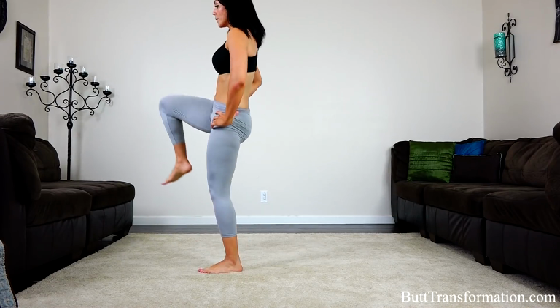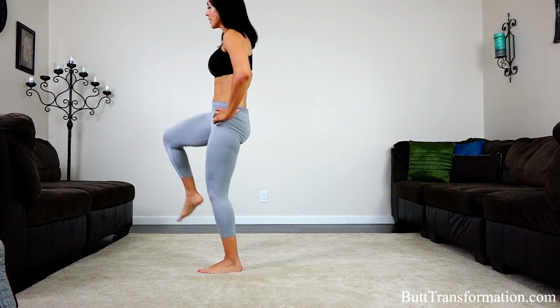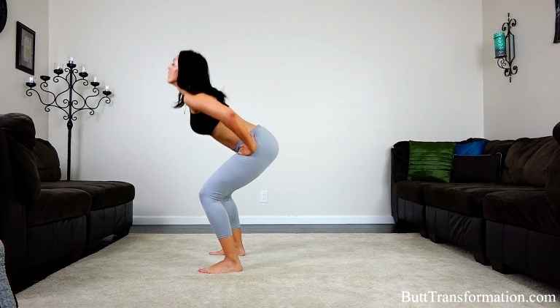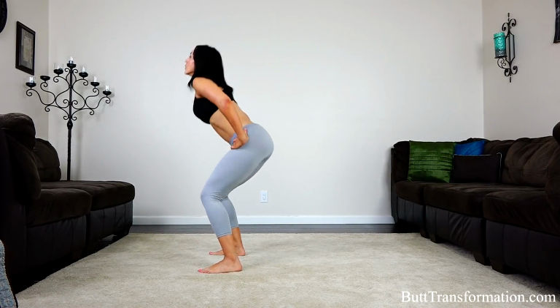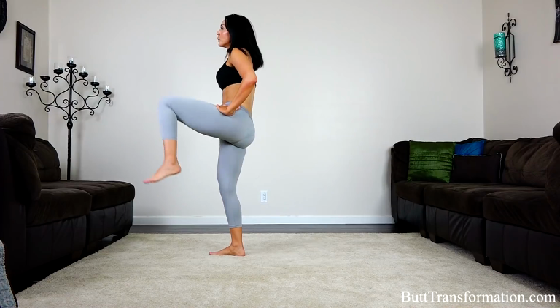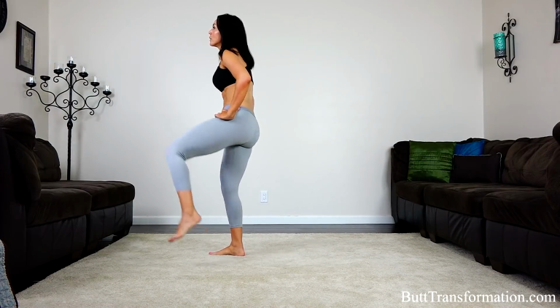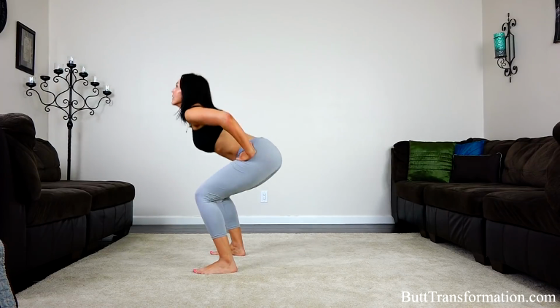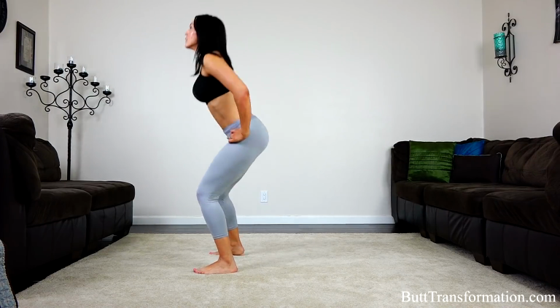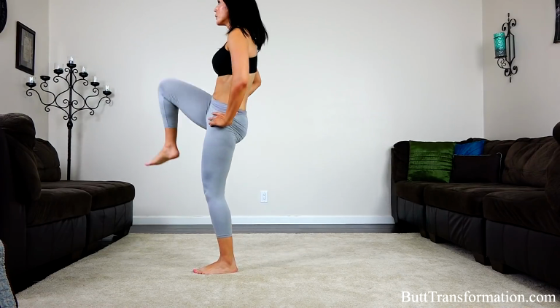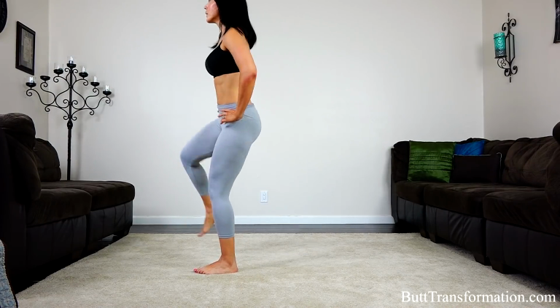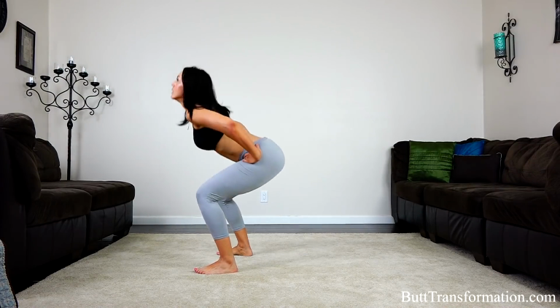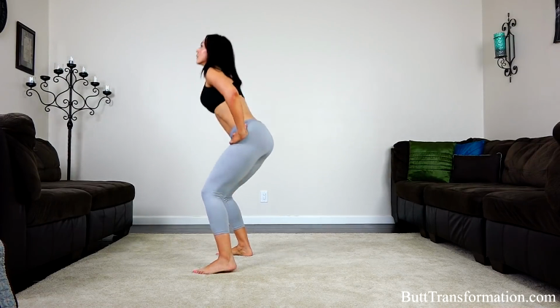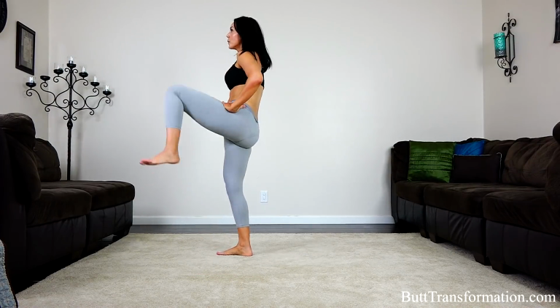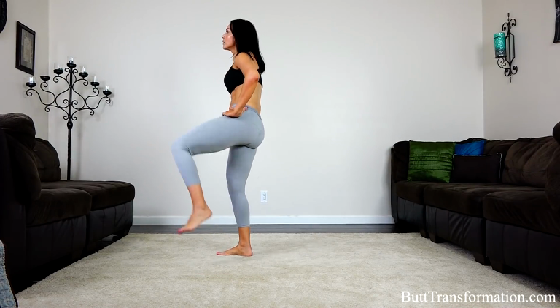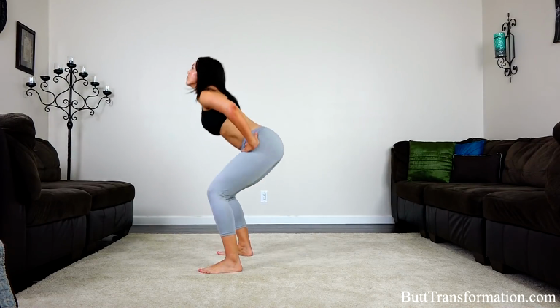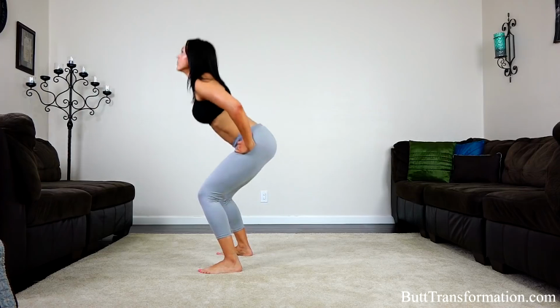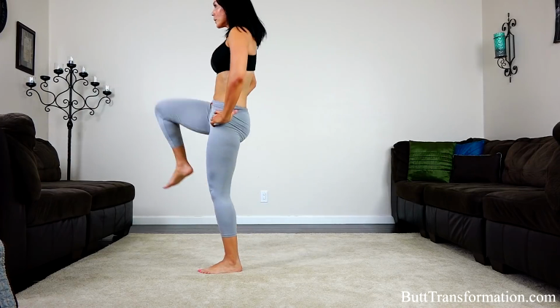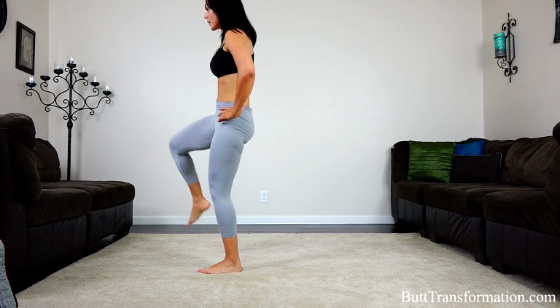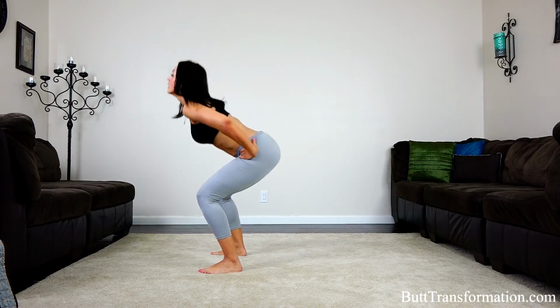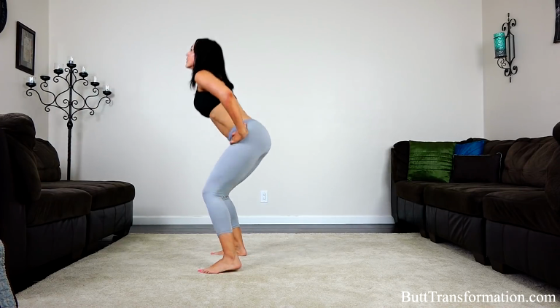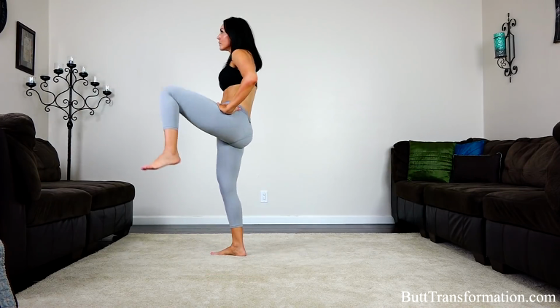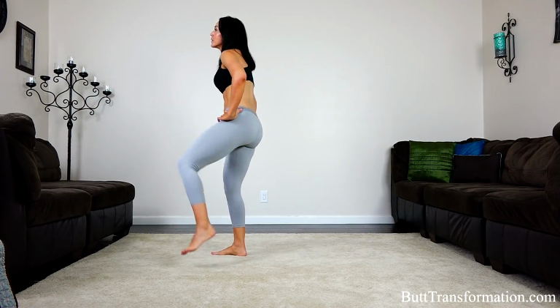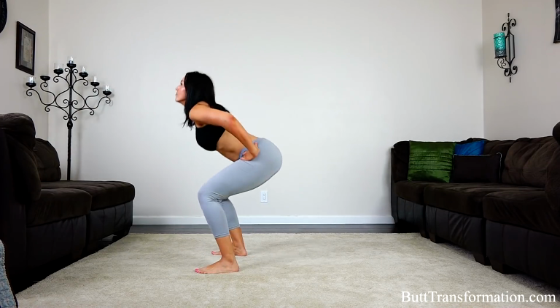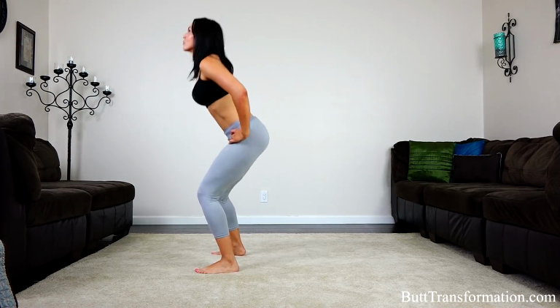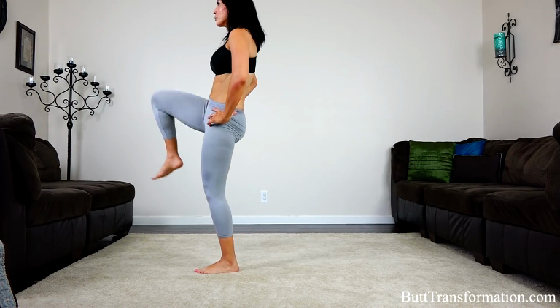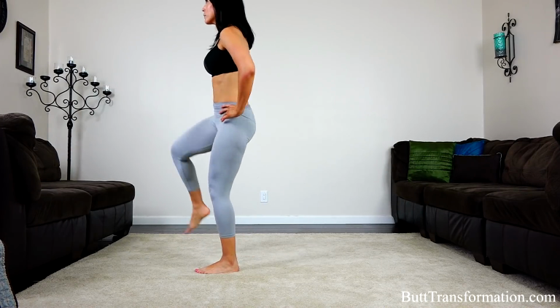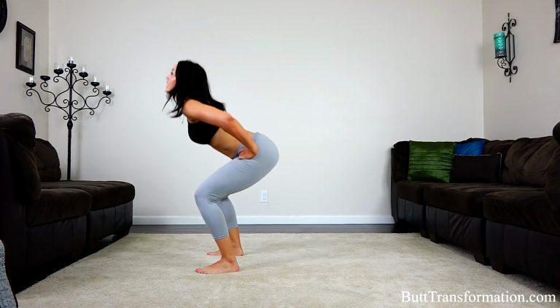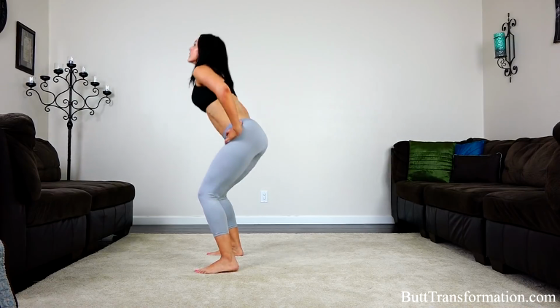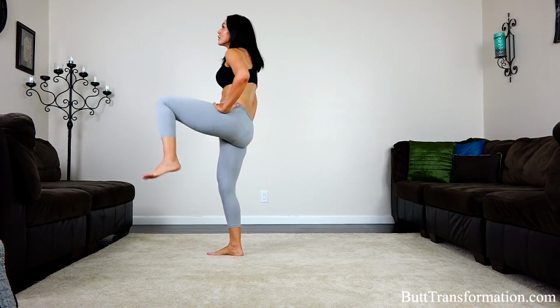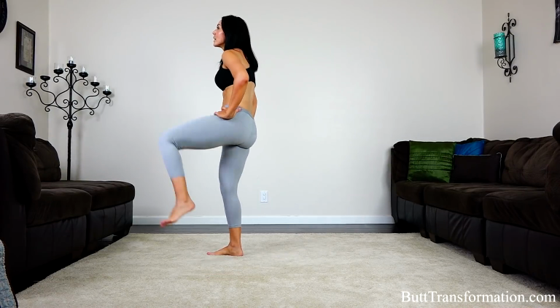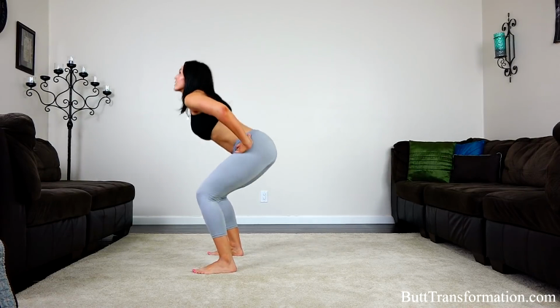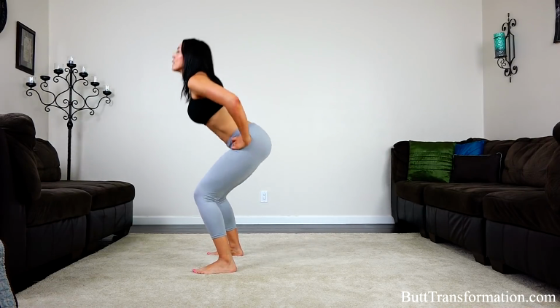Halfway there. Oh, I feel the burn — come on, squeeze it up.